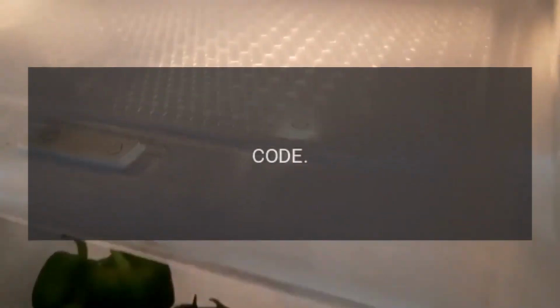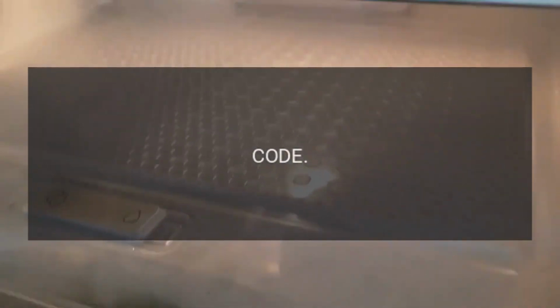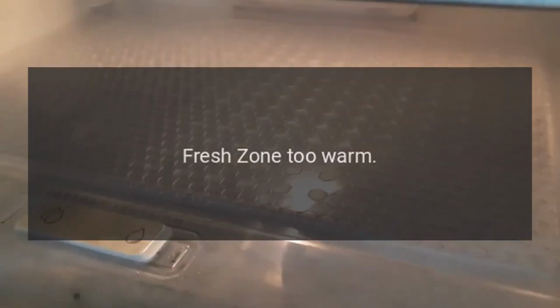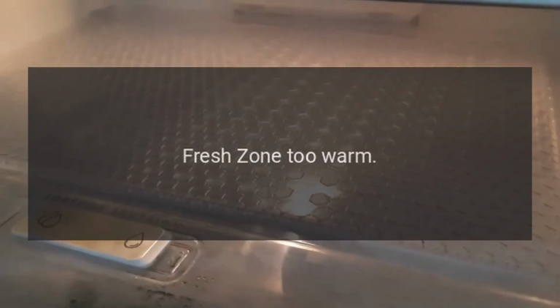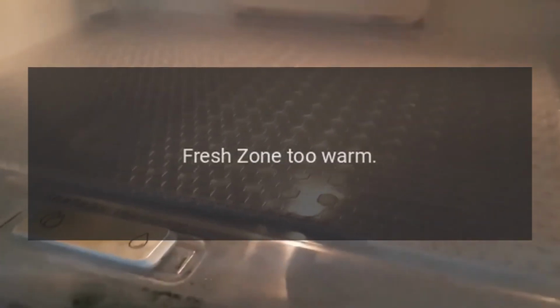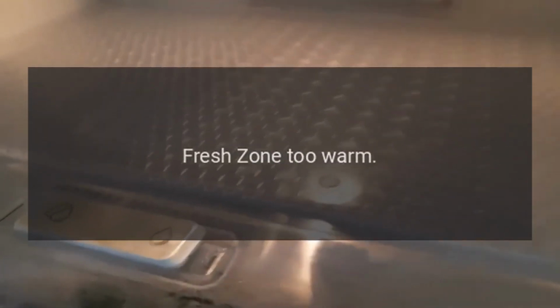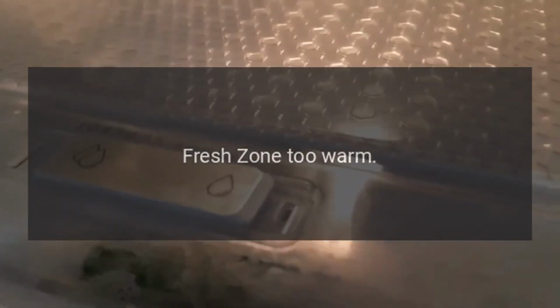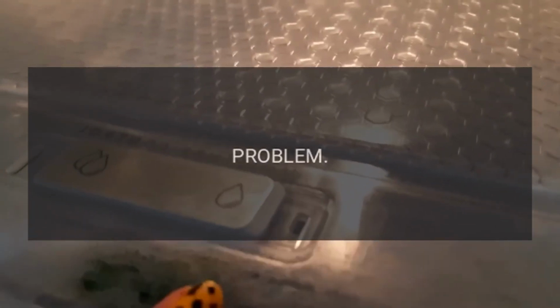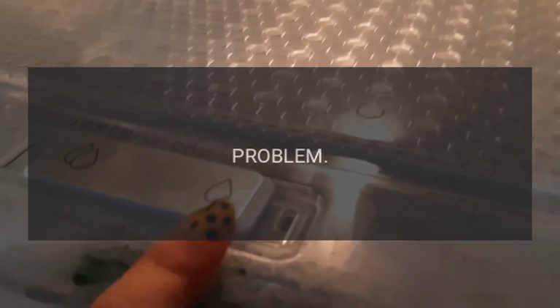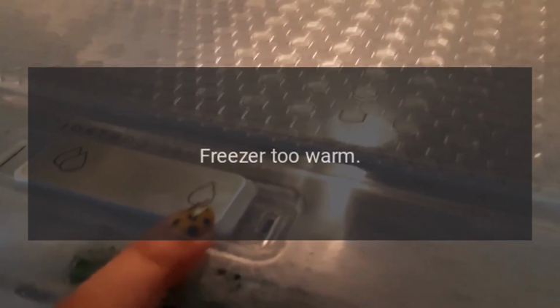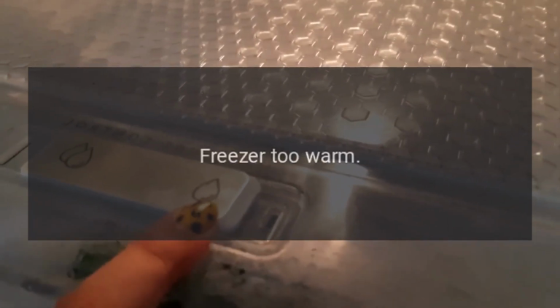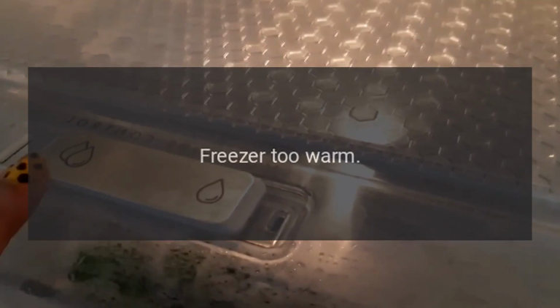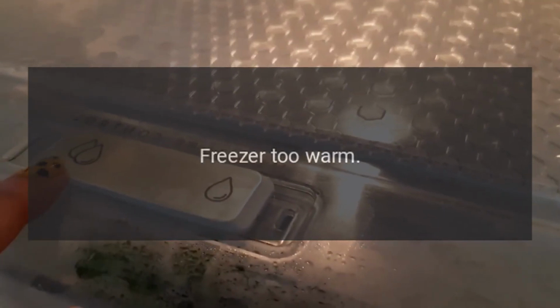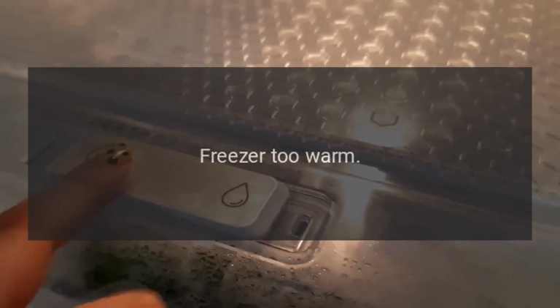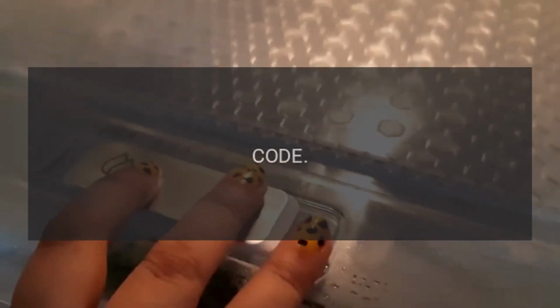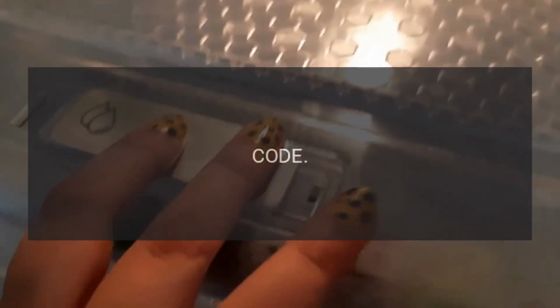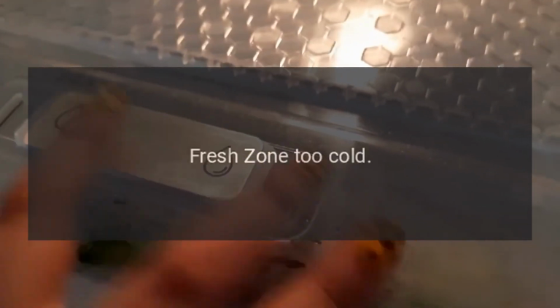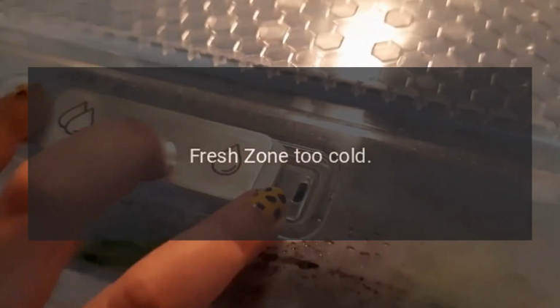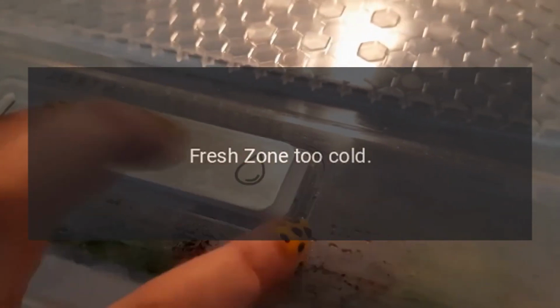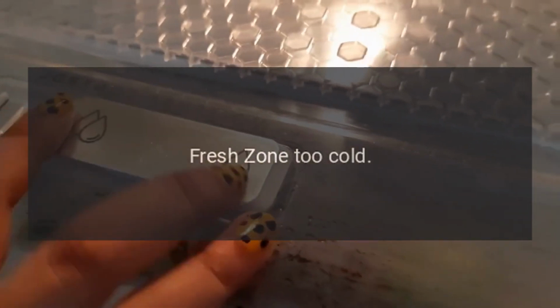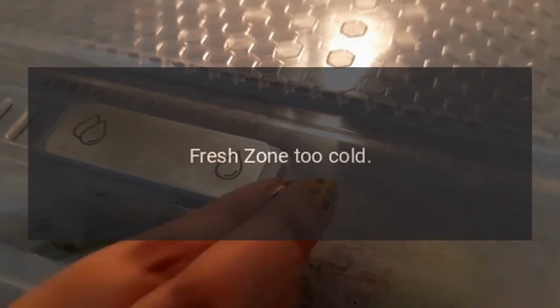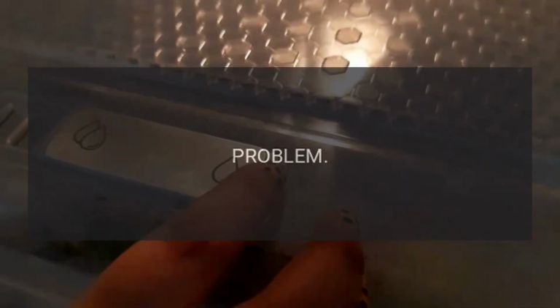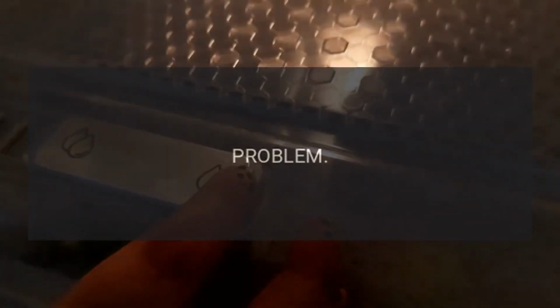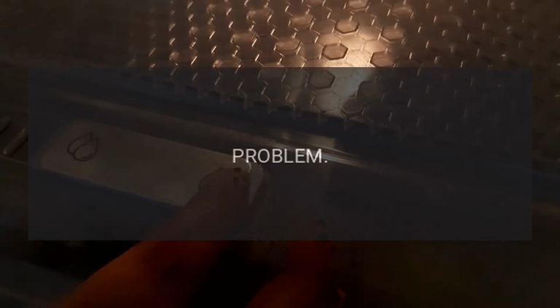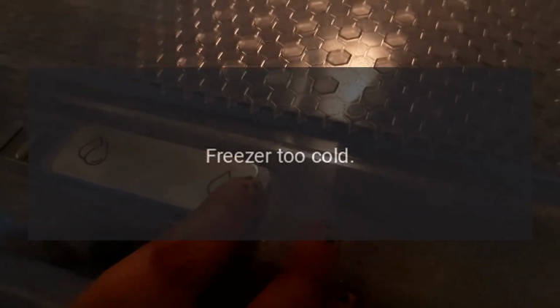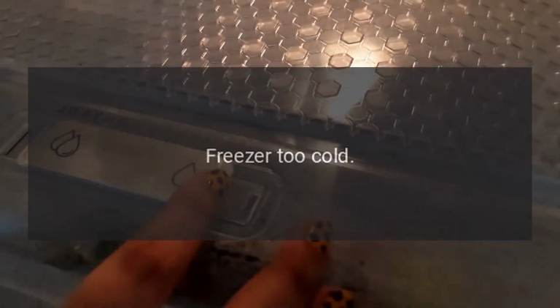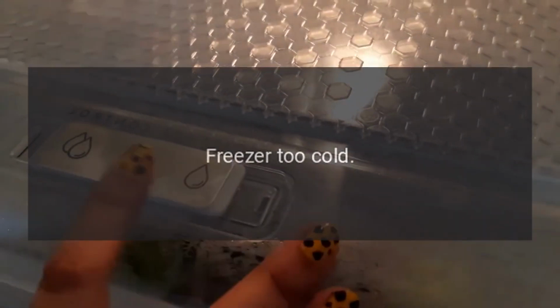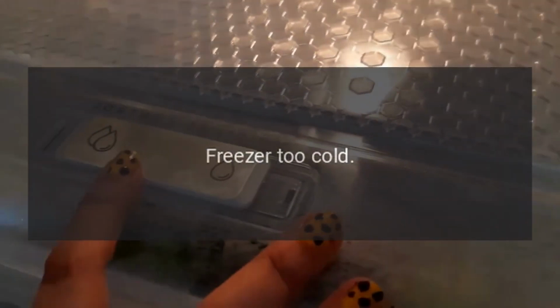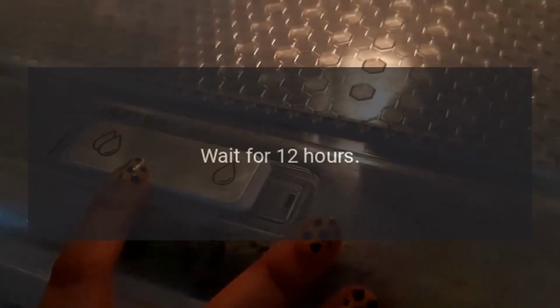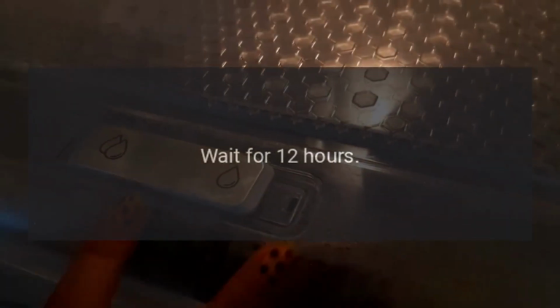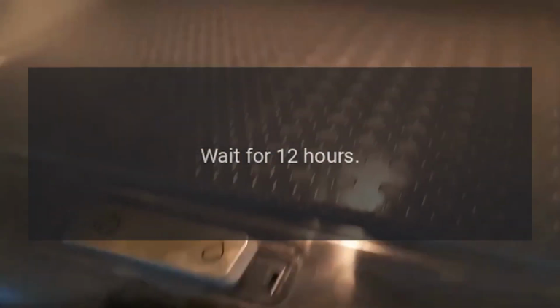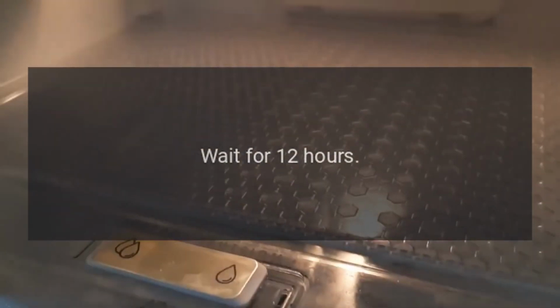Code: Fresh Zone Too Warm. Problem: Freezer too warm. Code: Fresh Zone Too Cold. Problem: Freezer too cold. Wait for 12 hours.